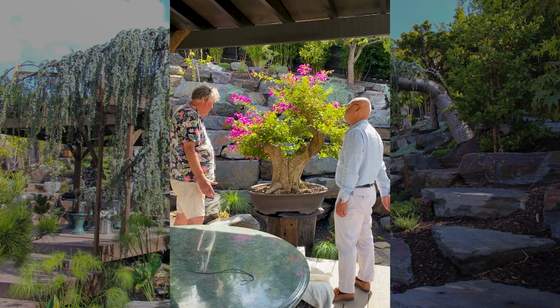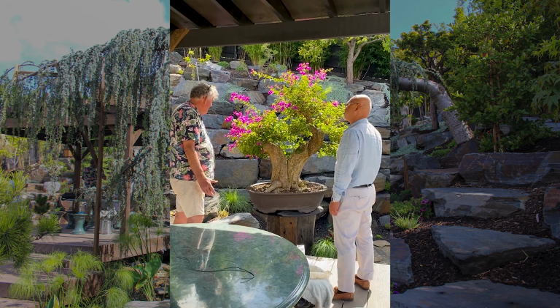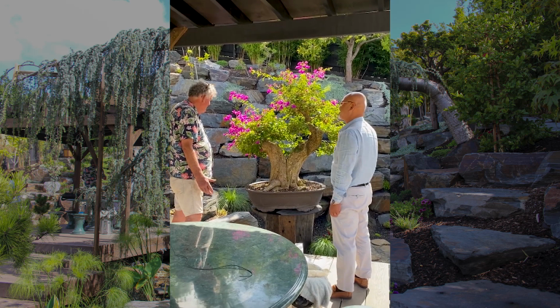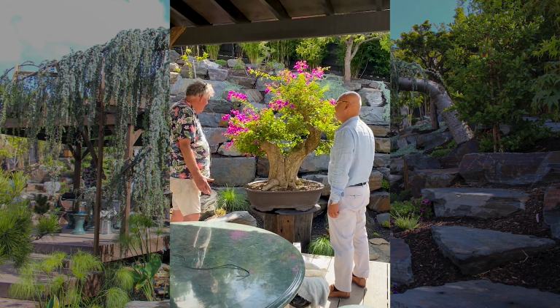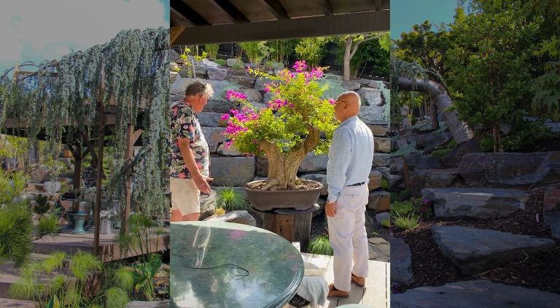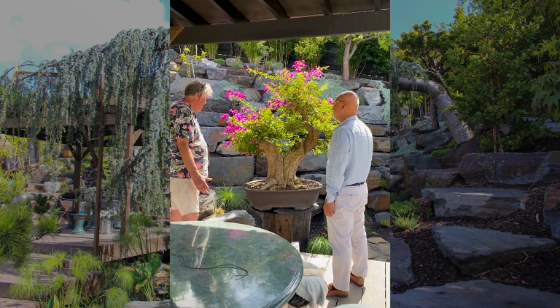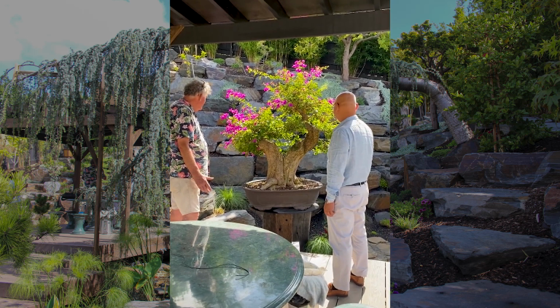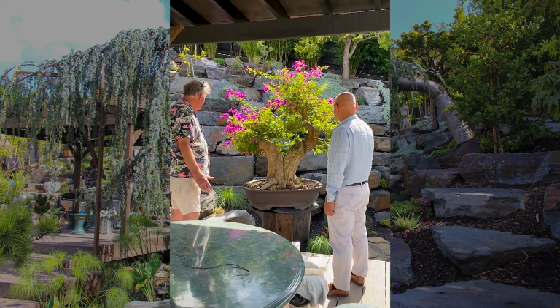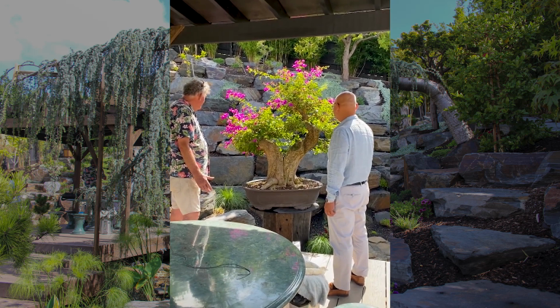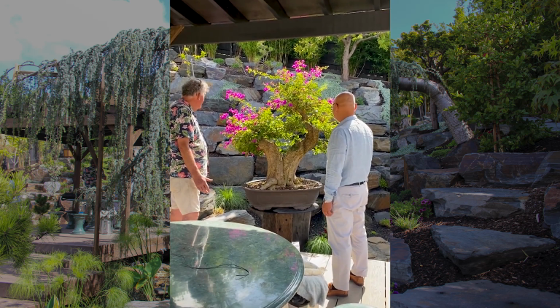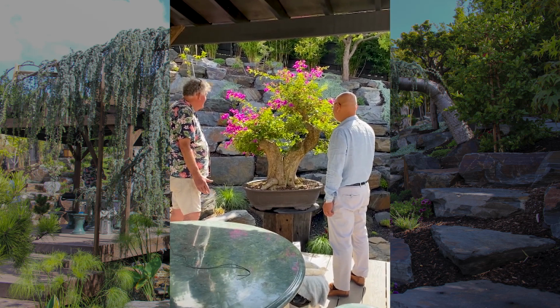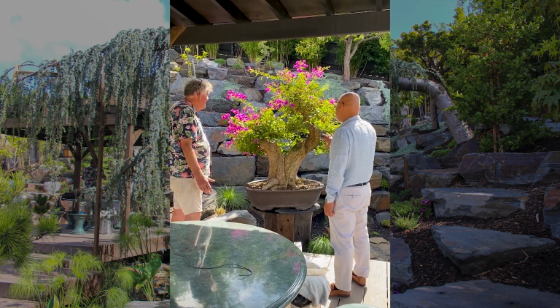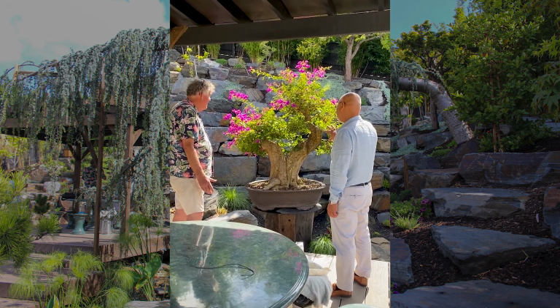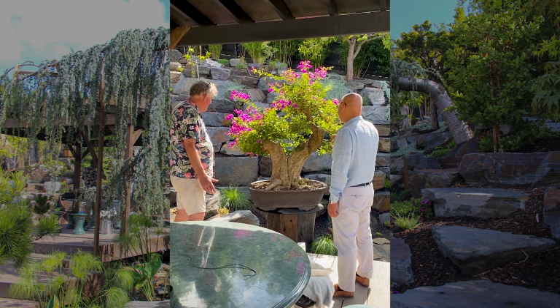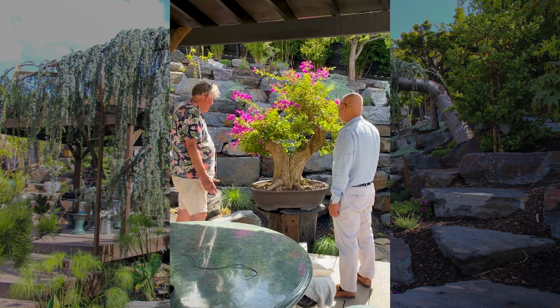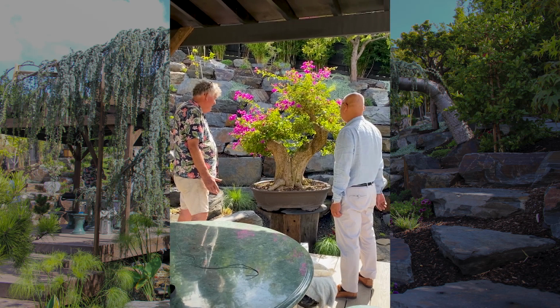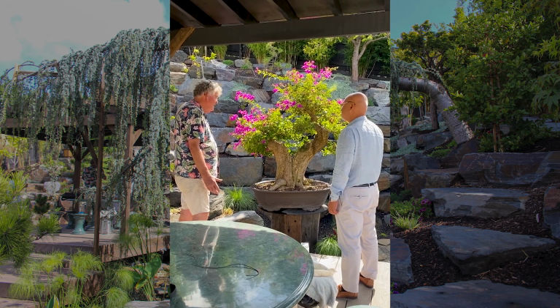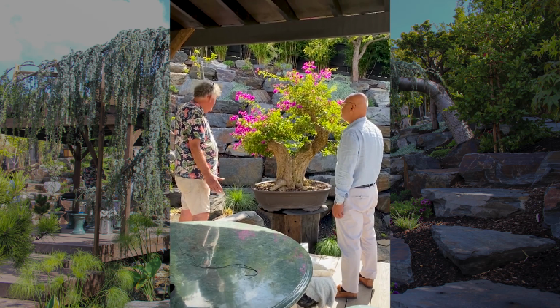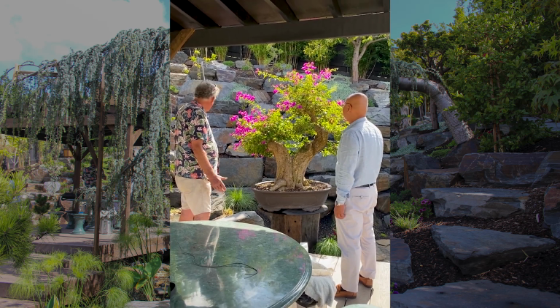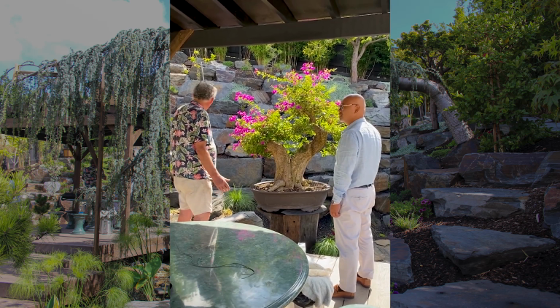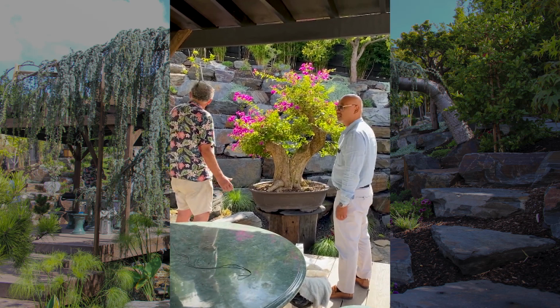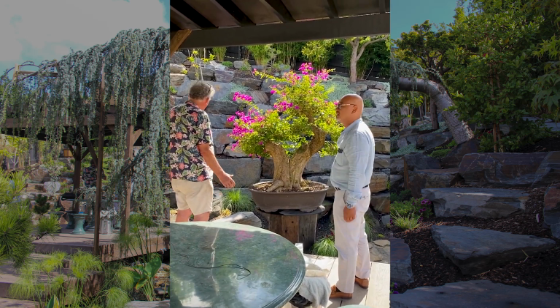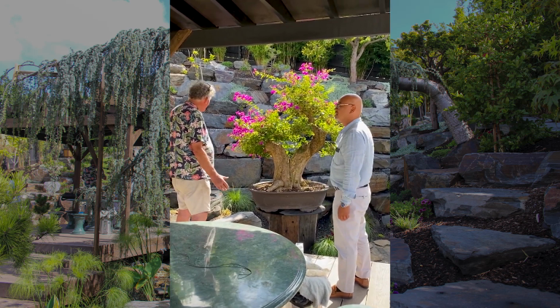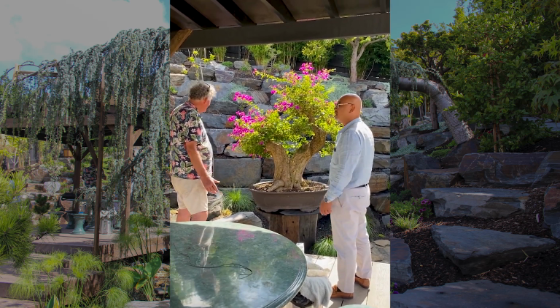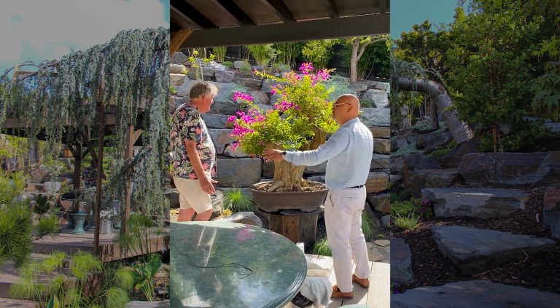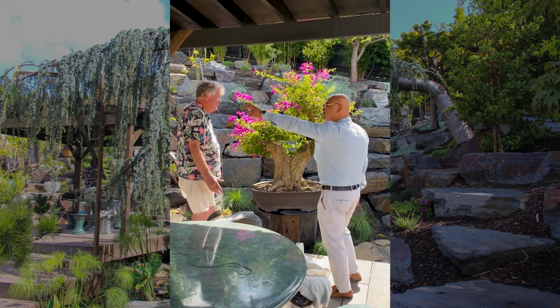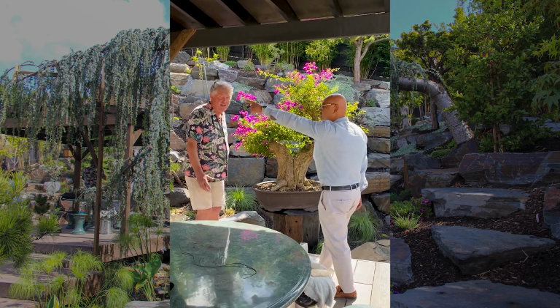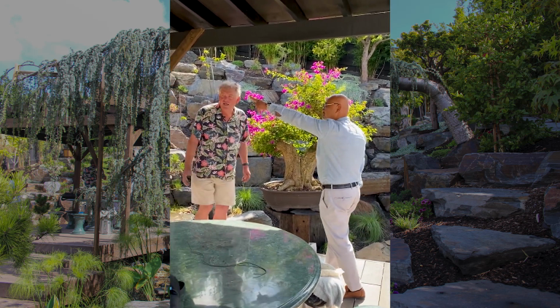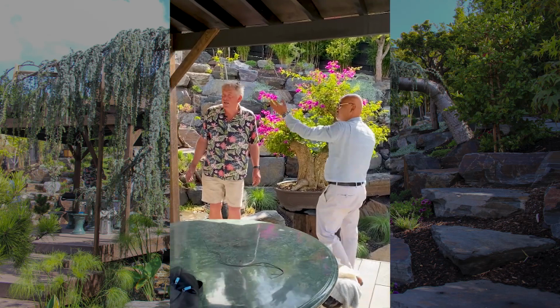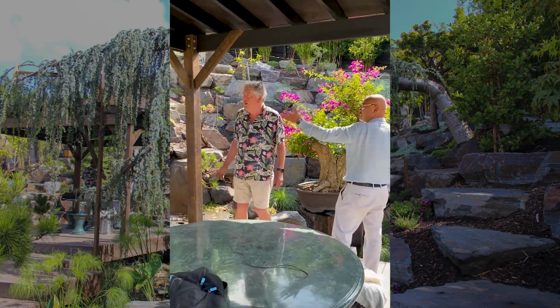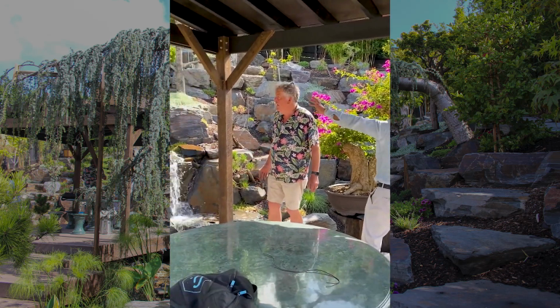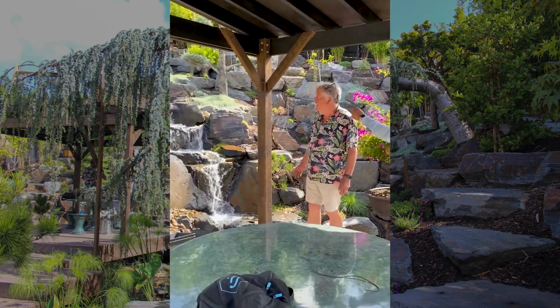It took 10 men to lift it from the ground up into these stumps. It's really, really beautiful. I think it's about at least 80, 90 years old by the look of it. That's right. I've also got a similar Bougainvillea which is like a dragon shape.